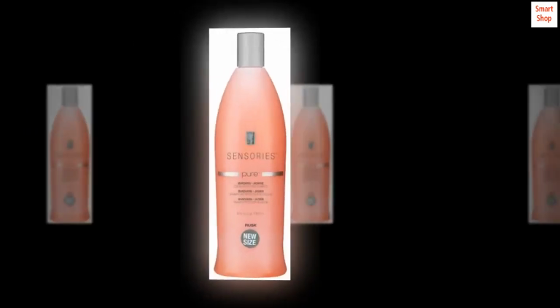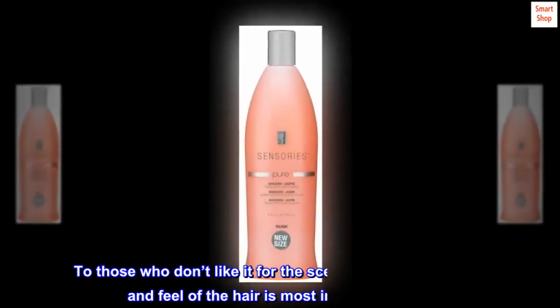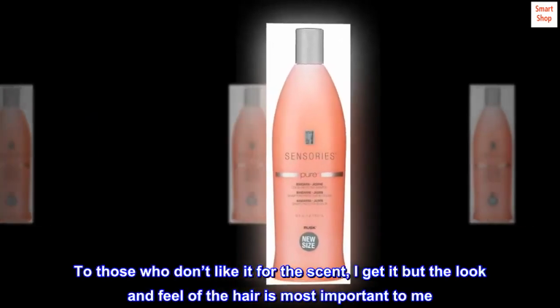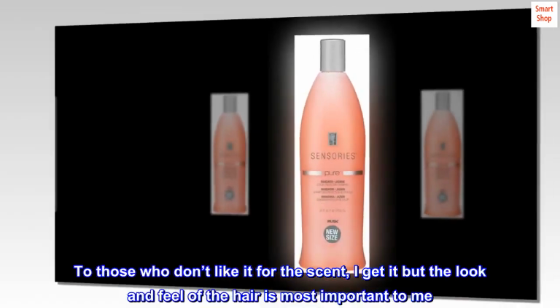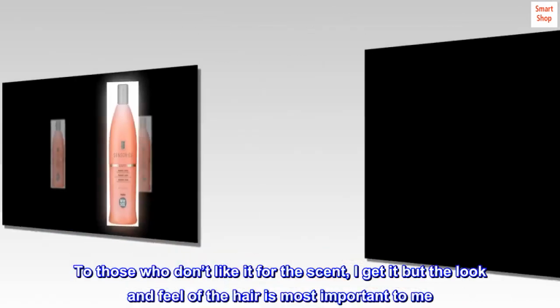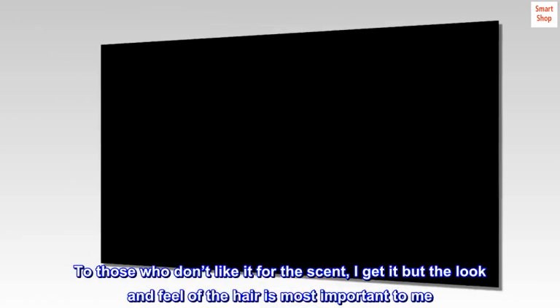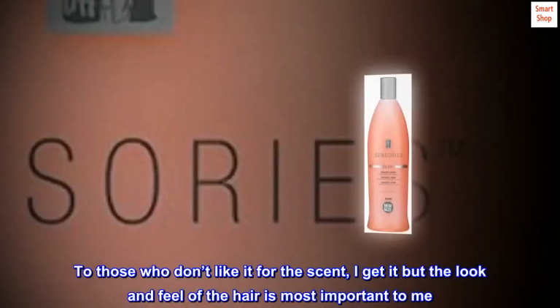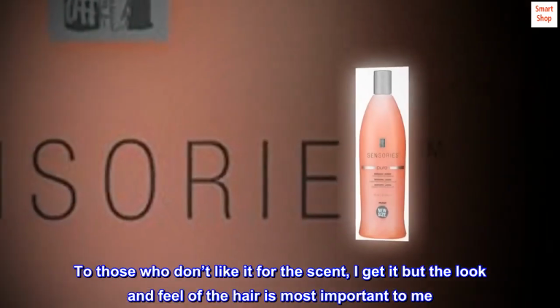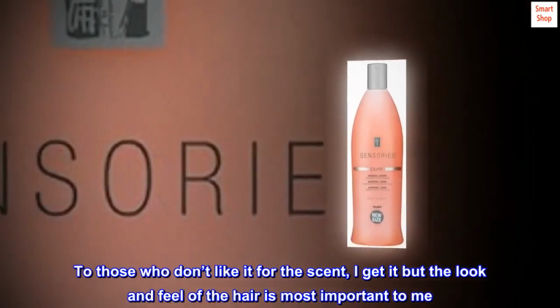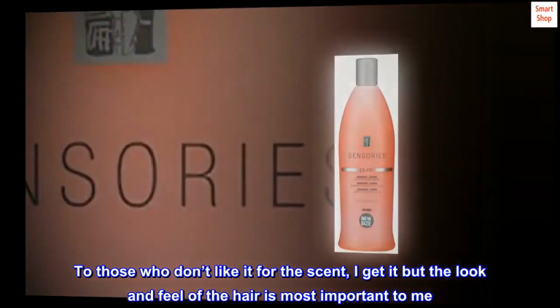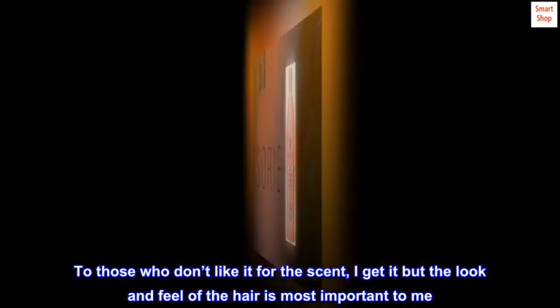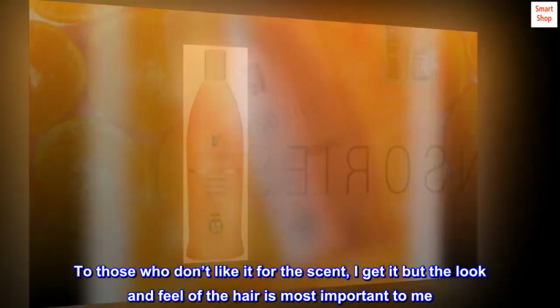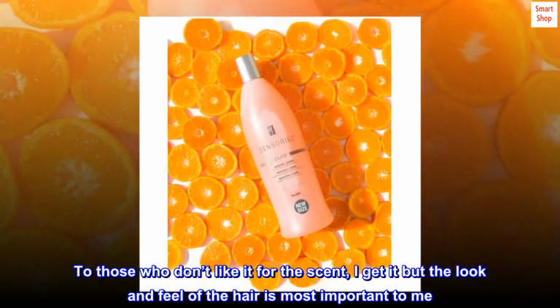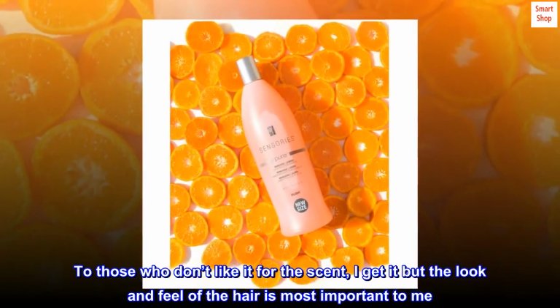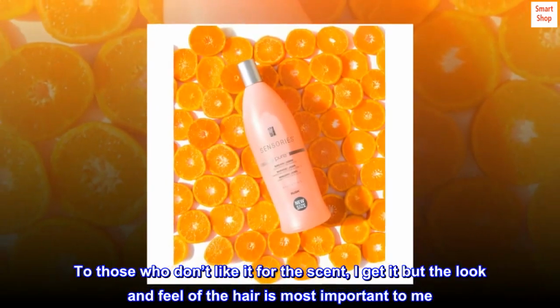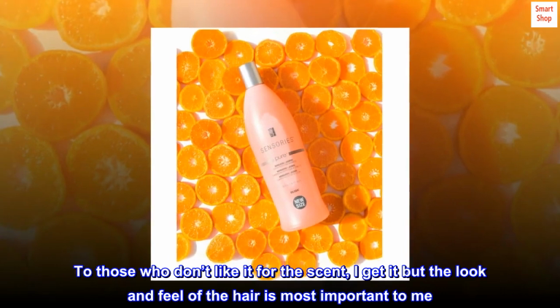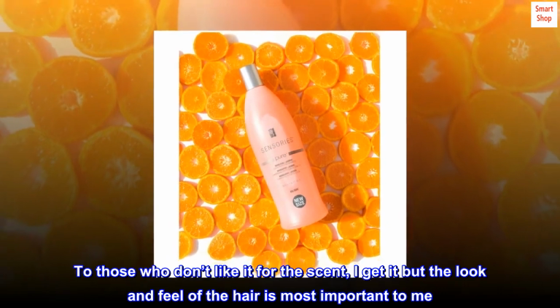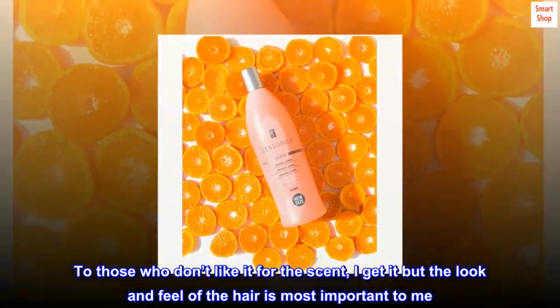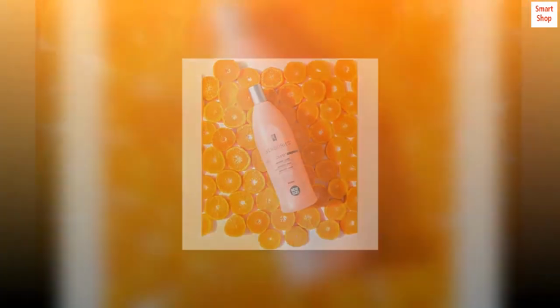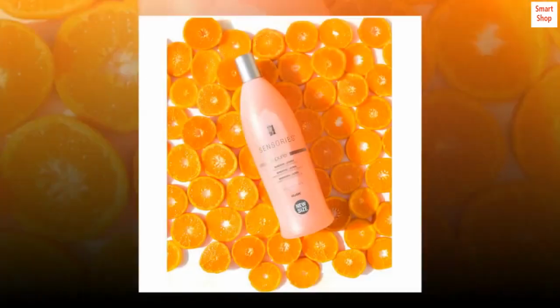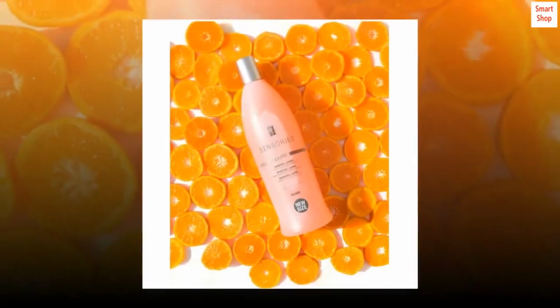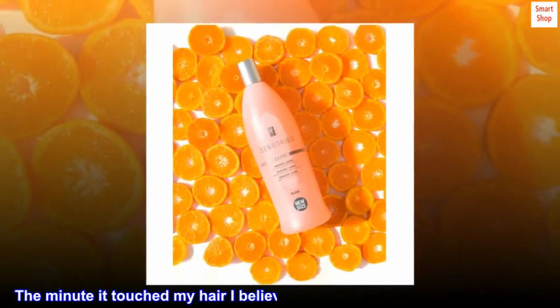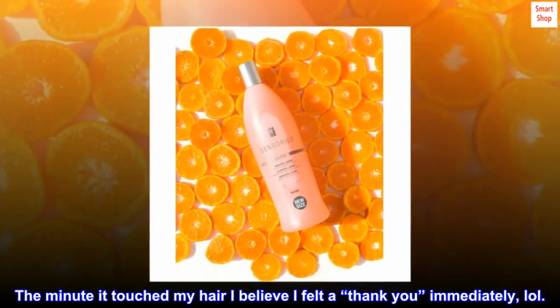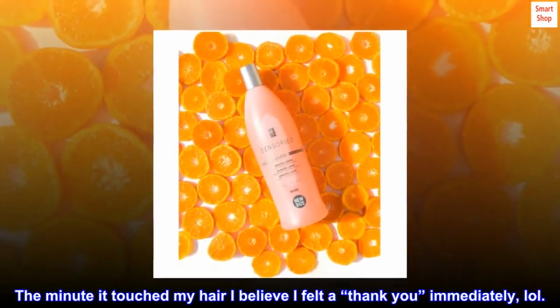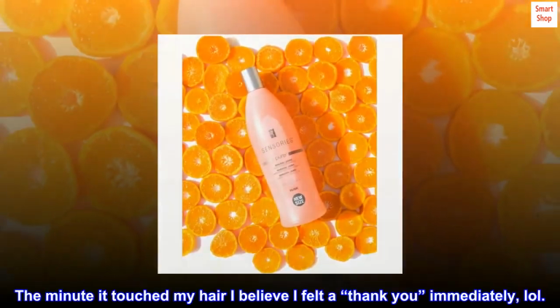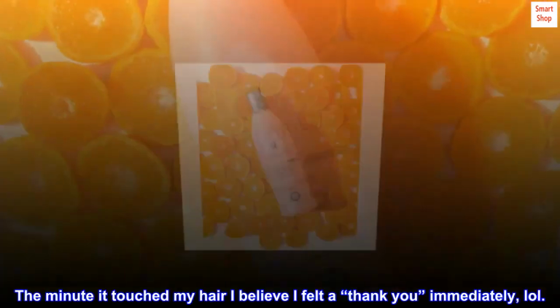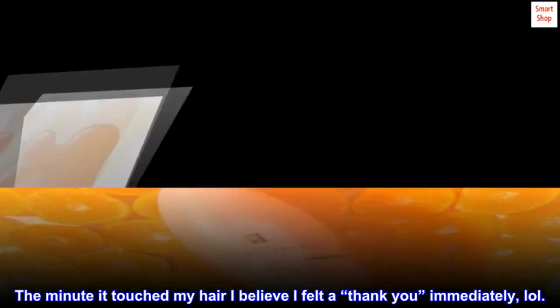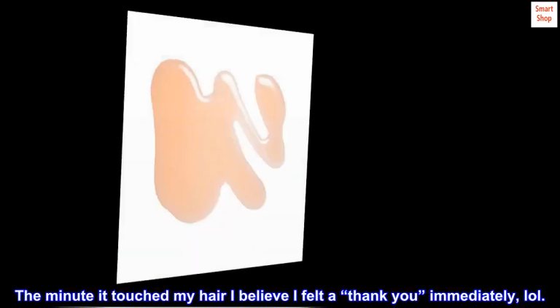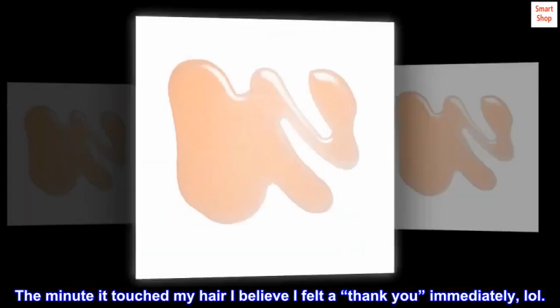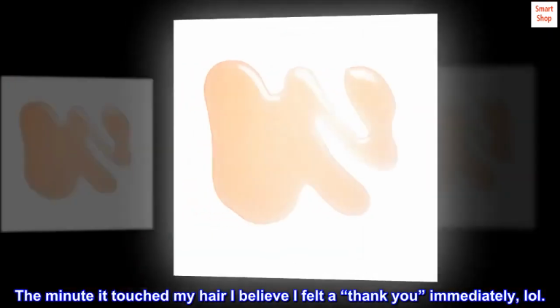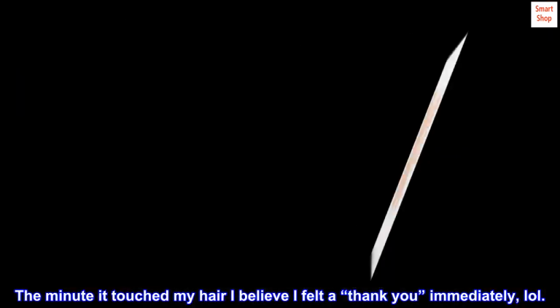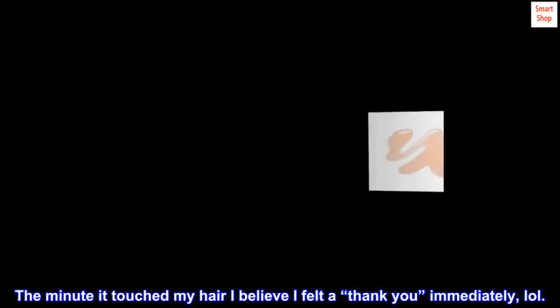To those who don't like it for the scent, I get it, but the look and feel of the hair is most important to me. The minute it touched my hair, I believe I felt a thank you immediately, lol.